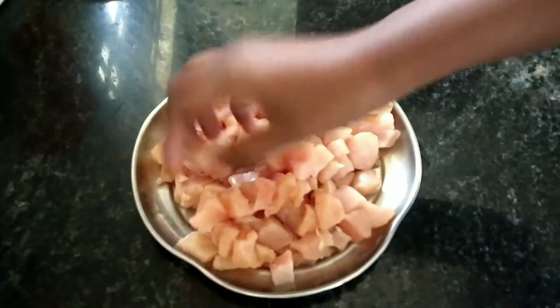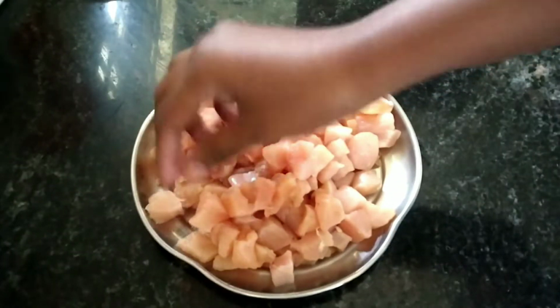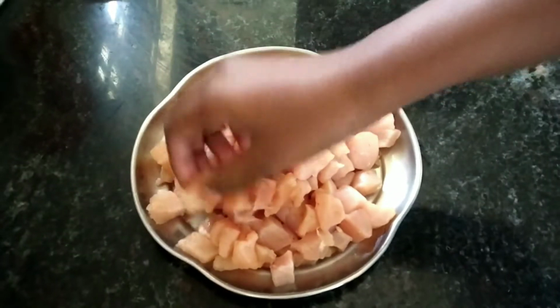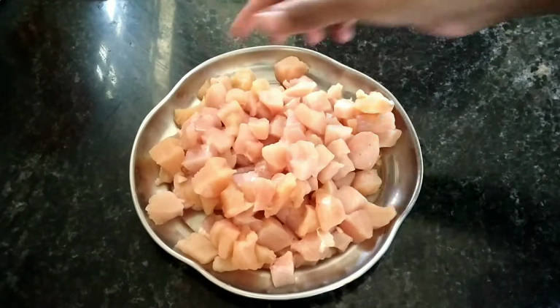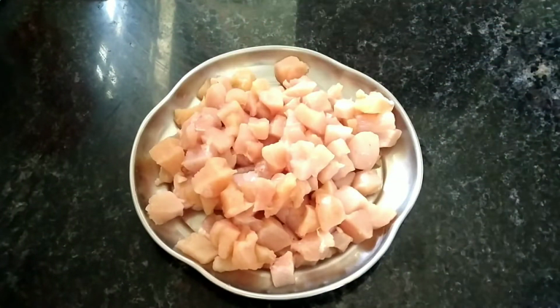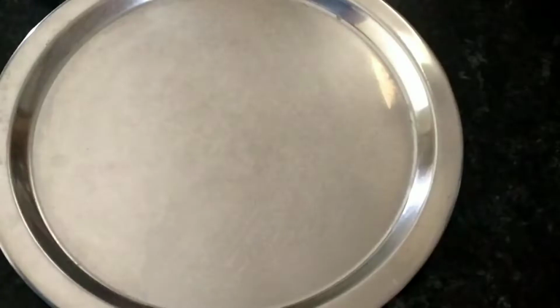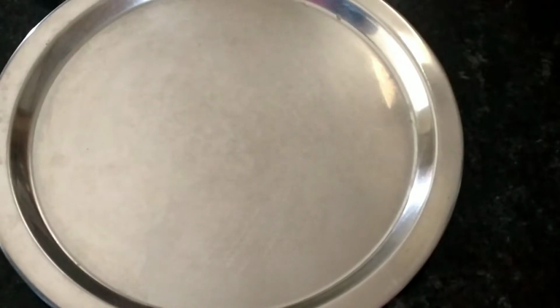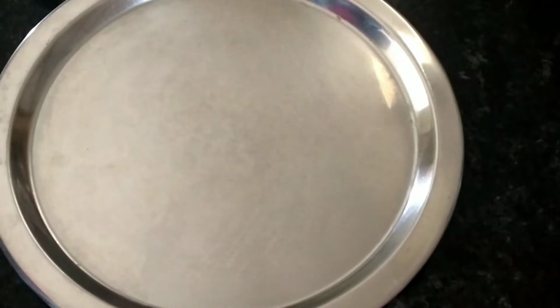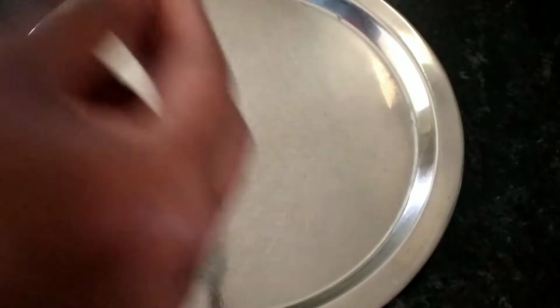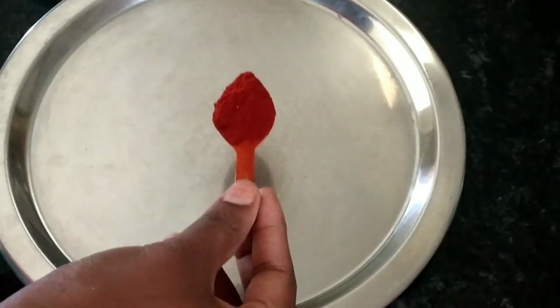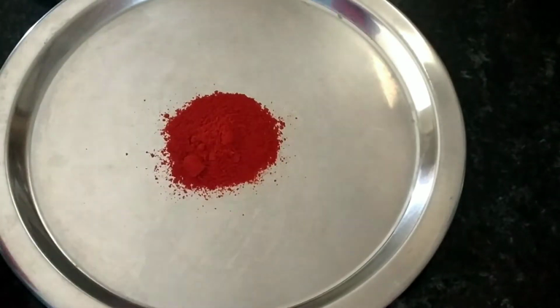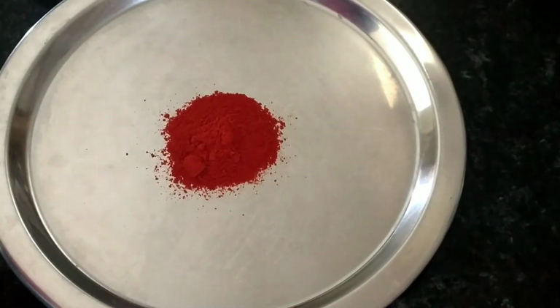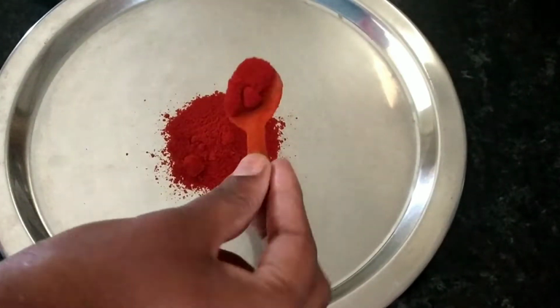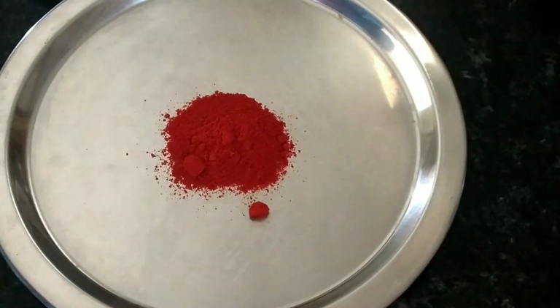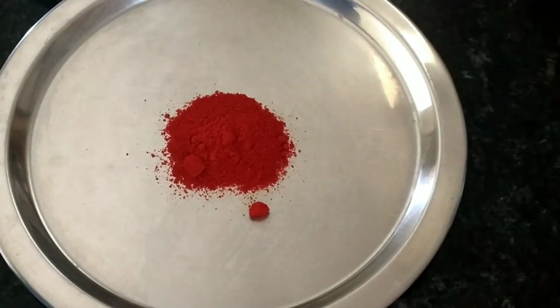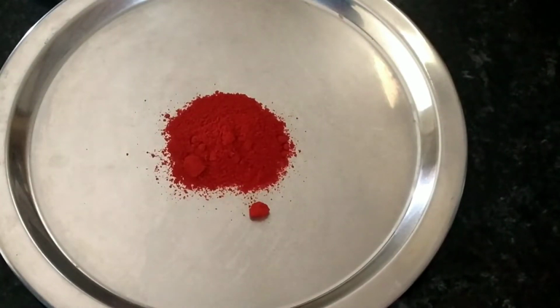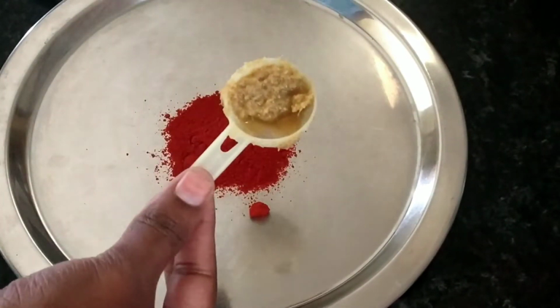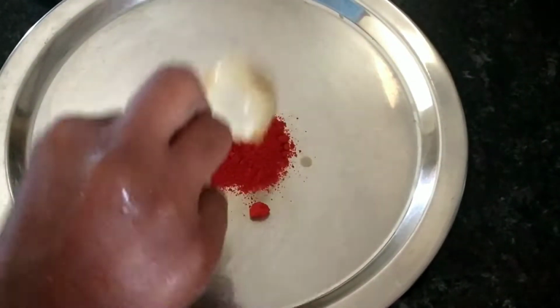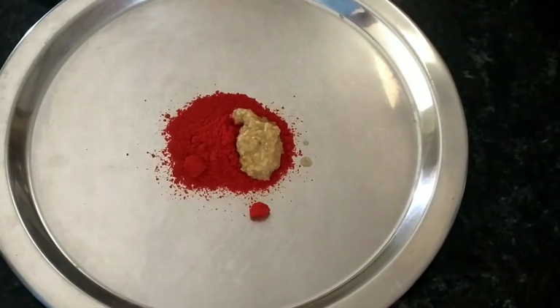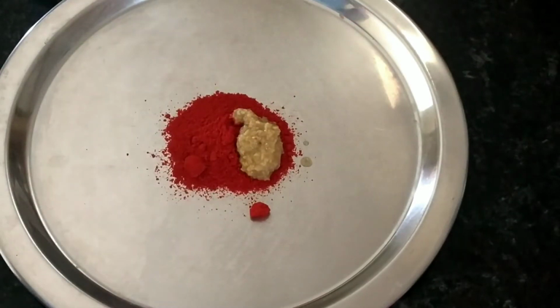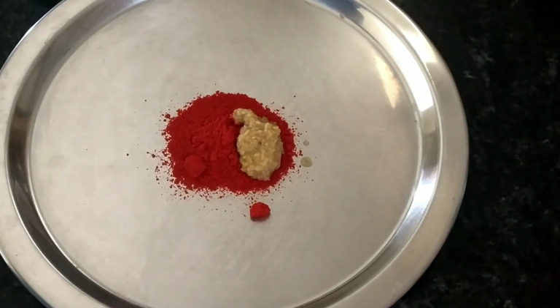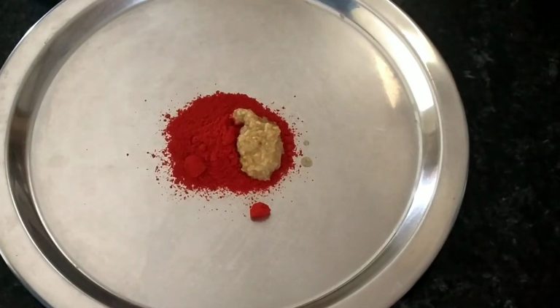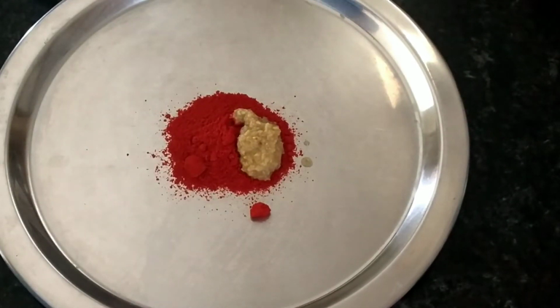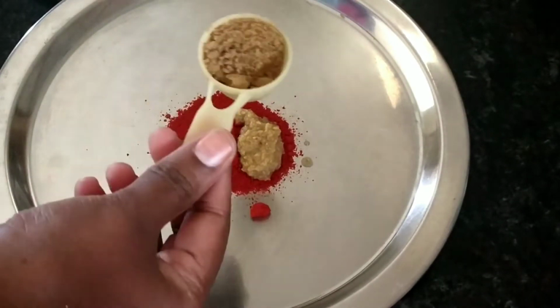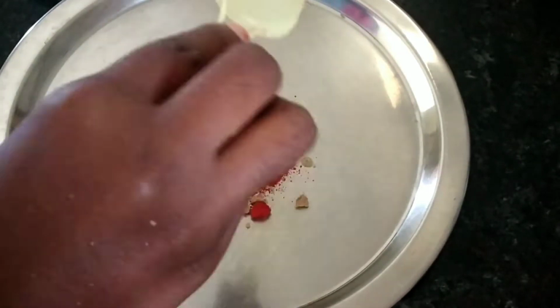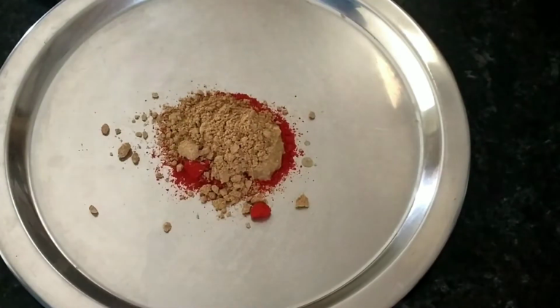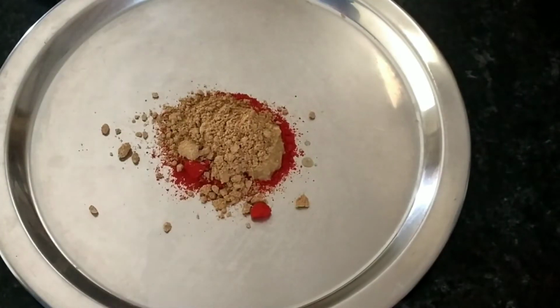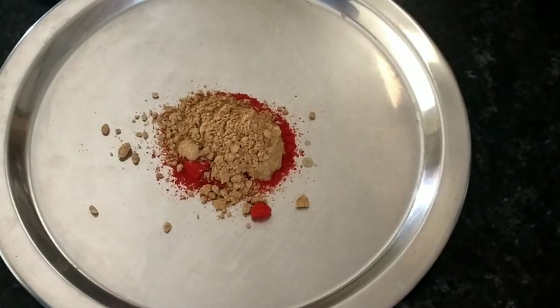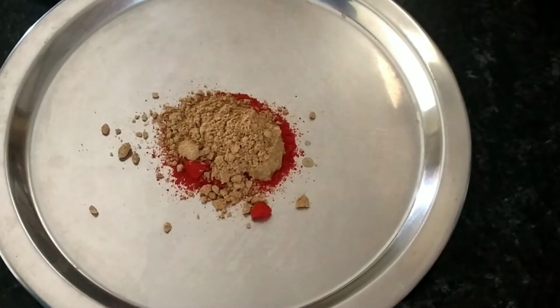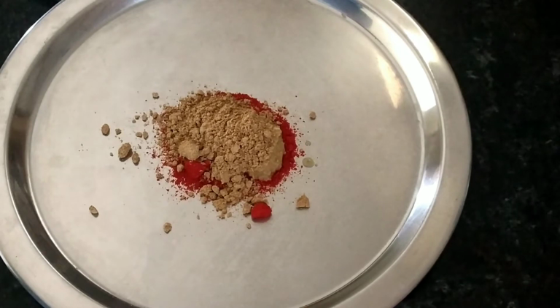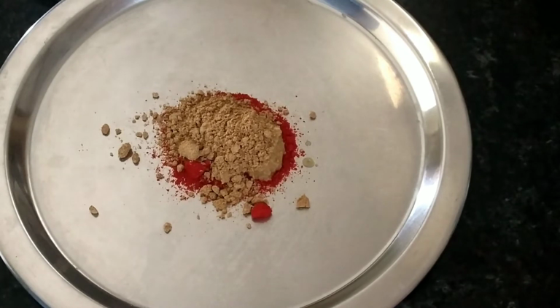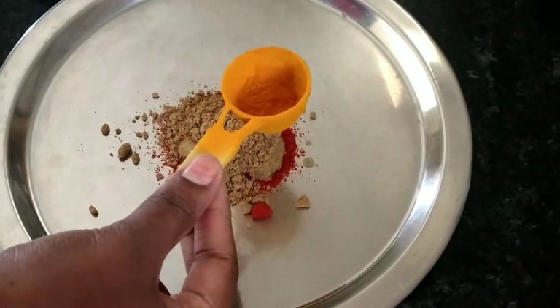Then you can prepare the marinade sauce. Add paste on a plate — about two tablespoons of paste. Add one tablespoon of ginger and garlic paste, then add one tablespoon of garlic and salt.